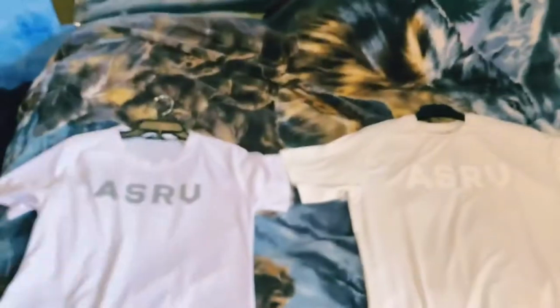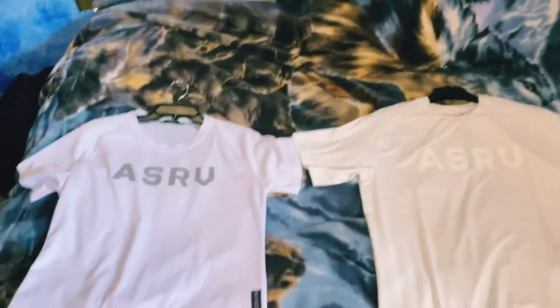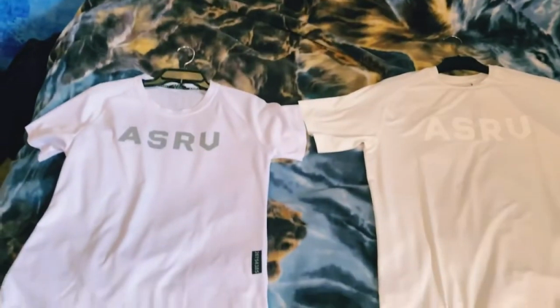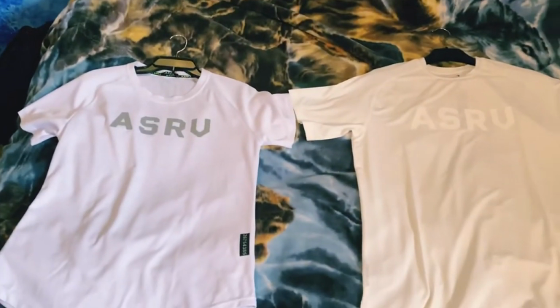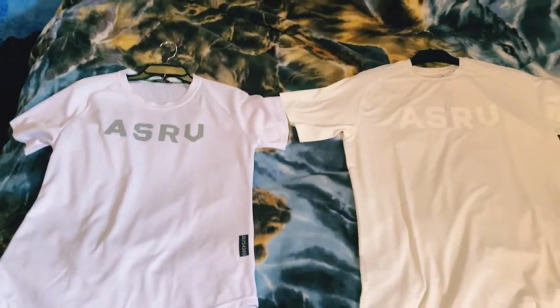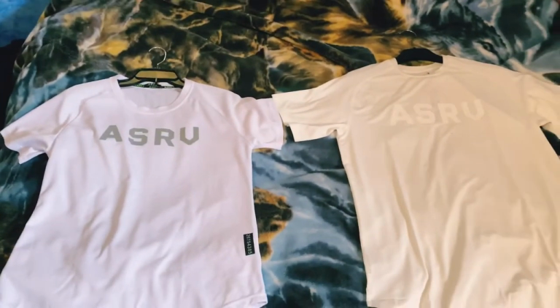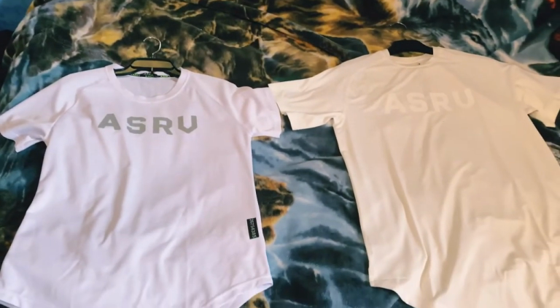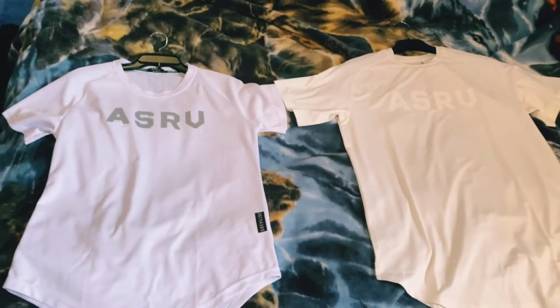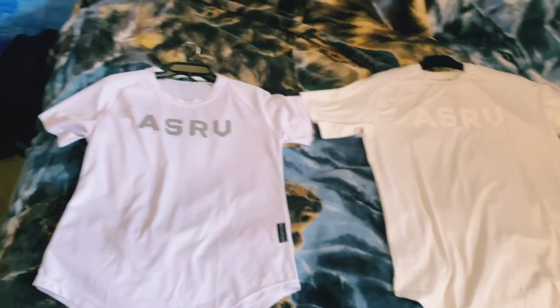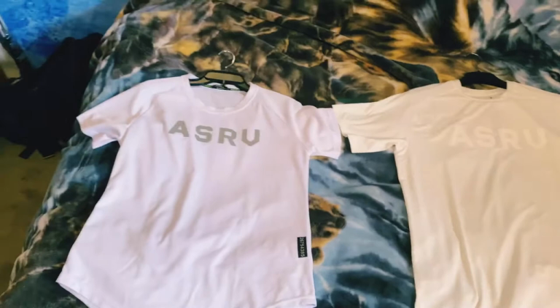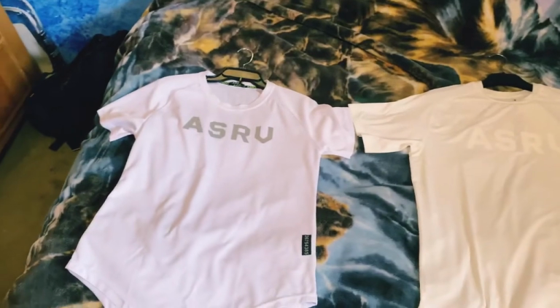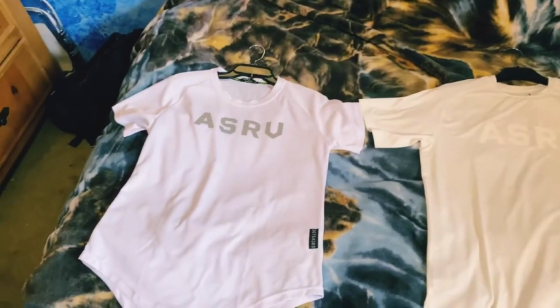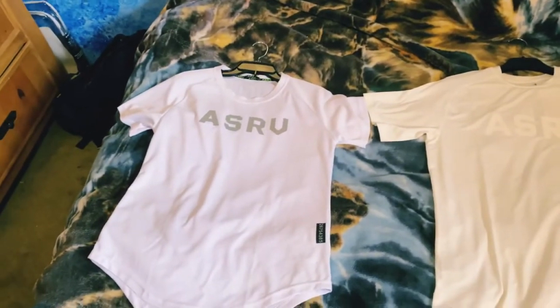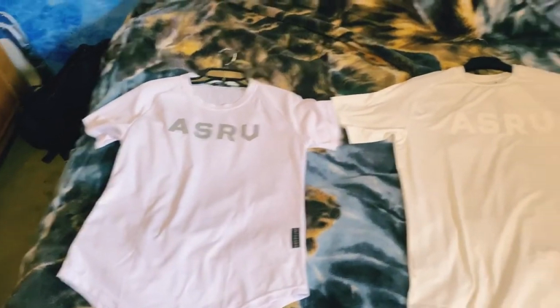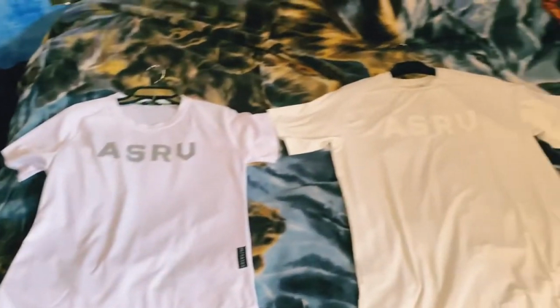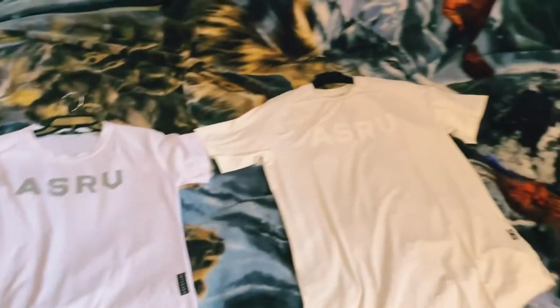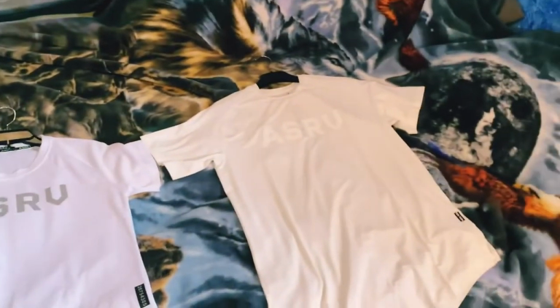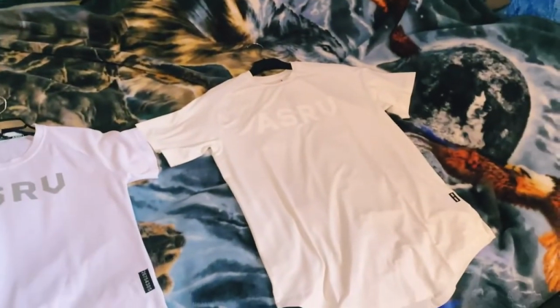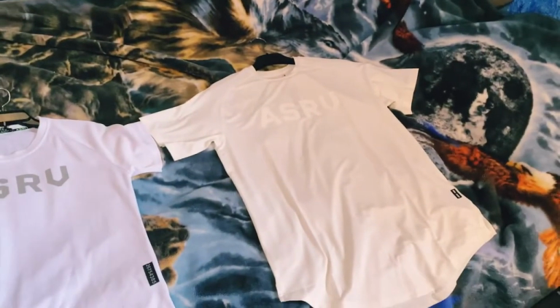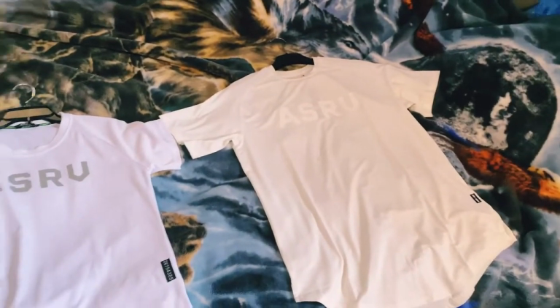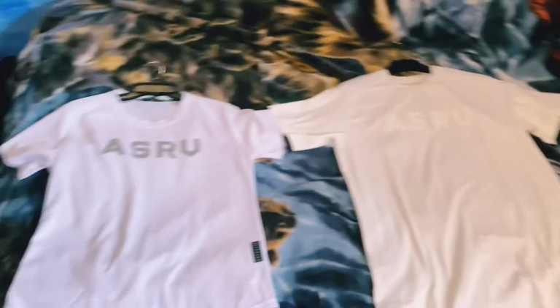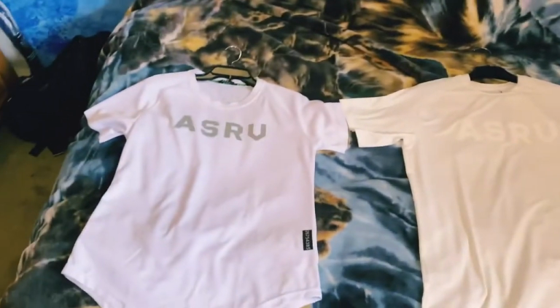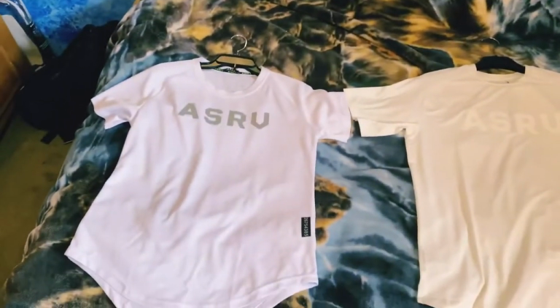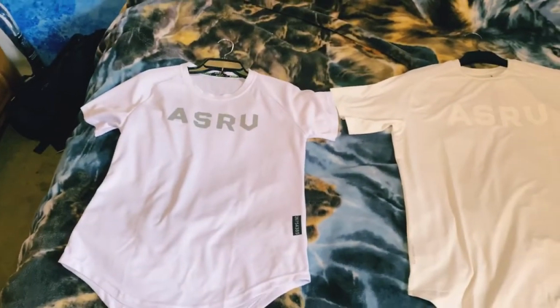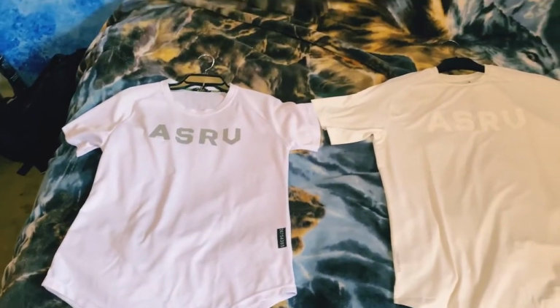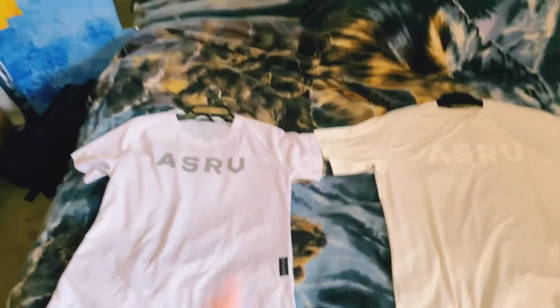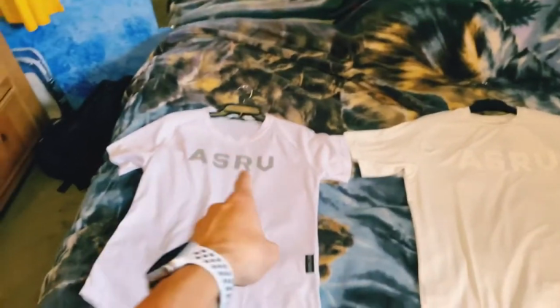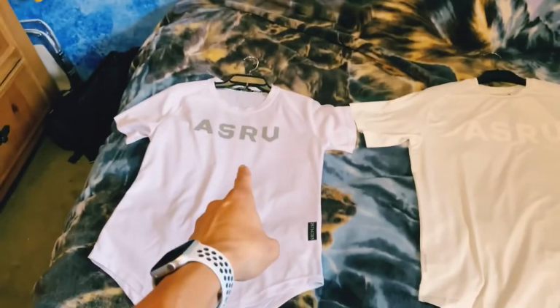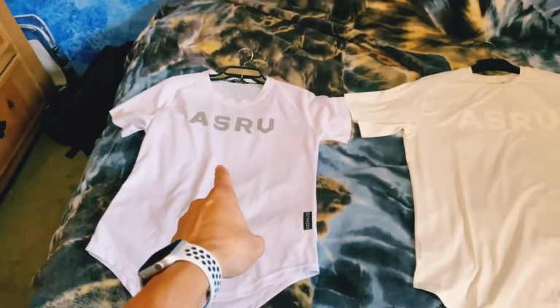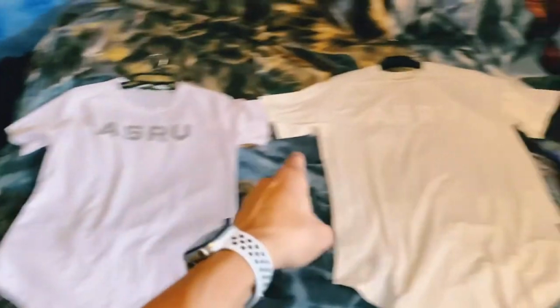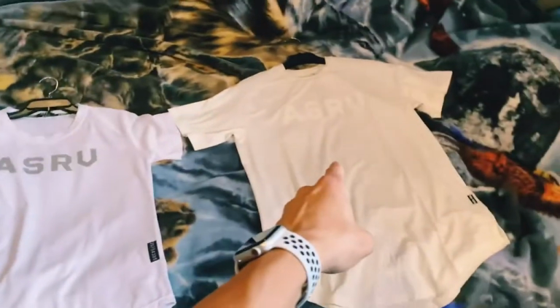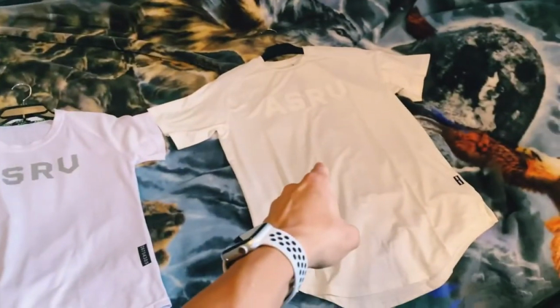Alright, here they are. Can you guys tell which one's the real one and which one's the fake? Fake, real.